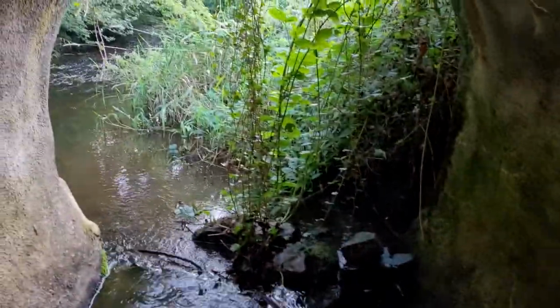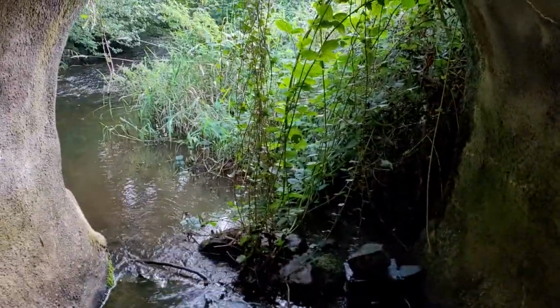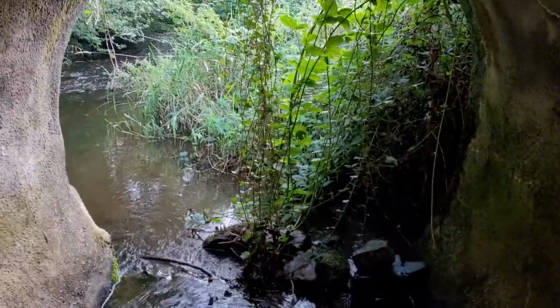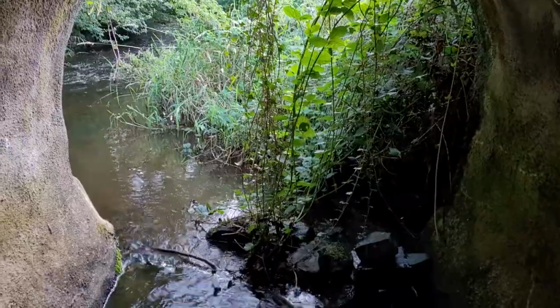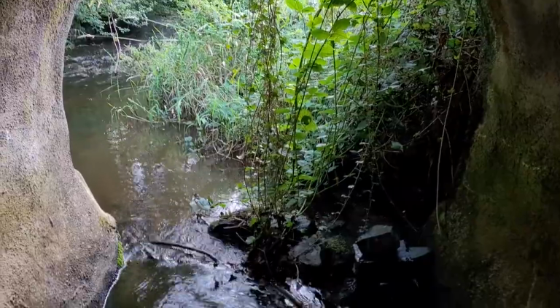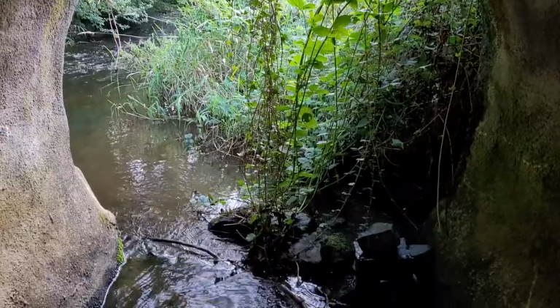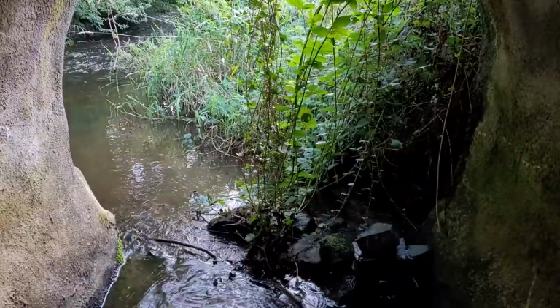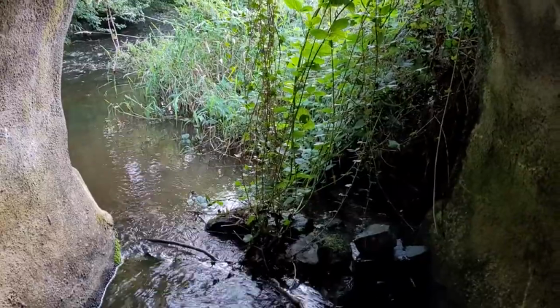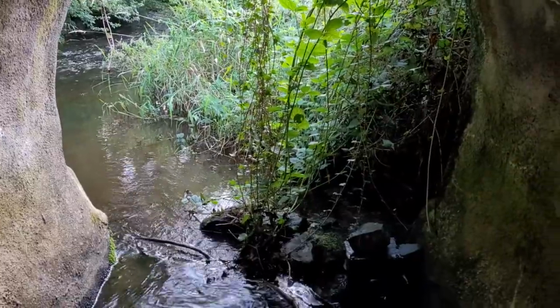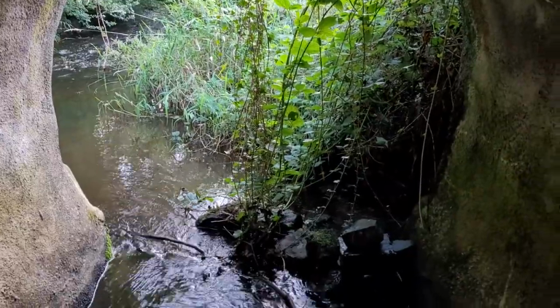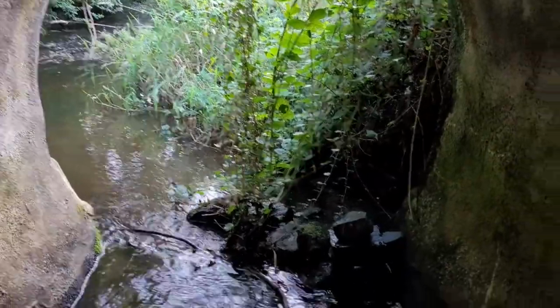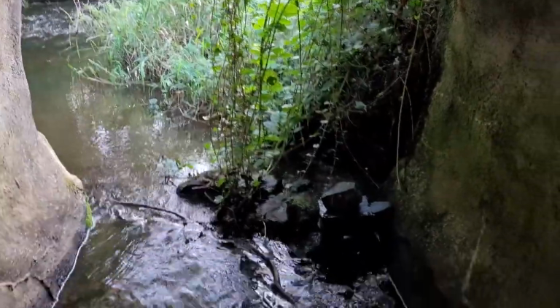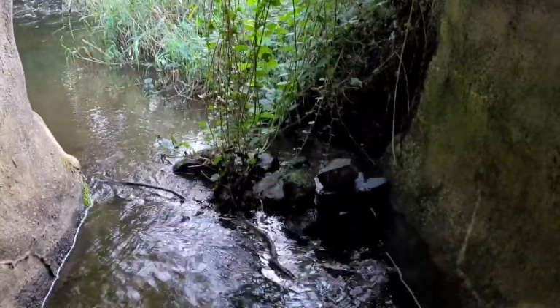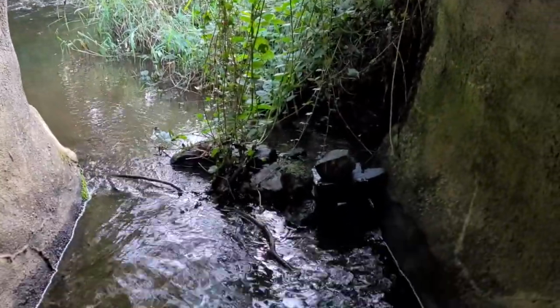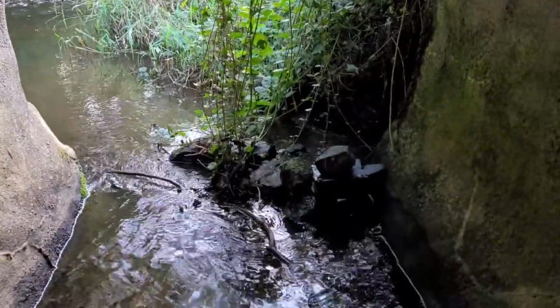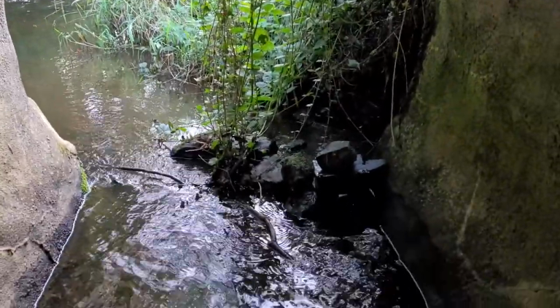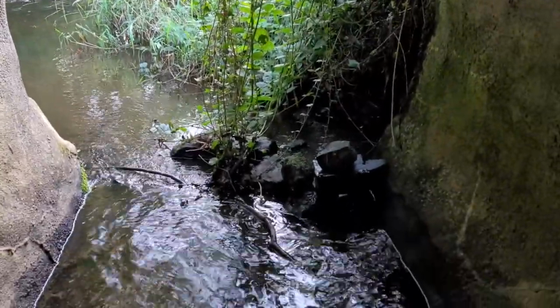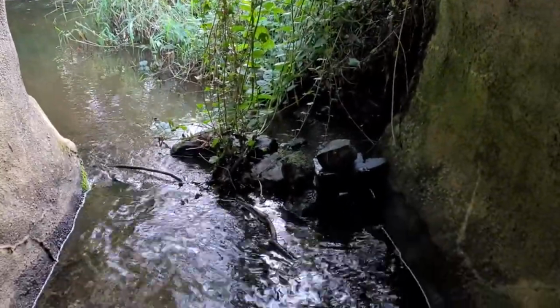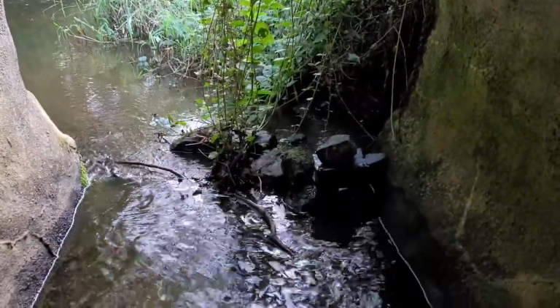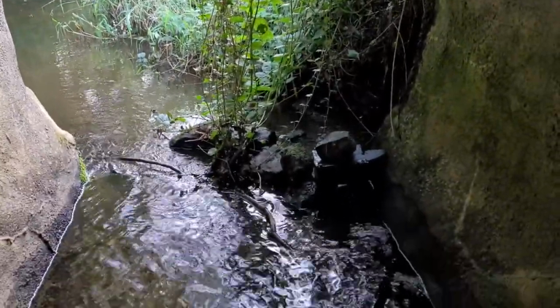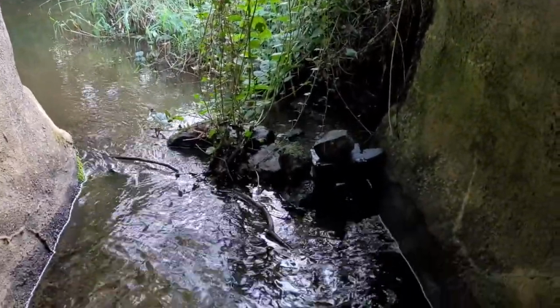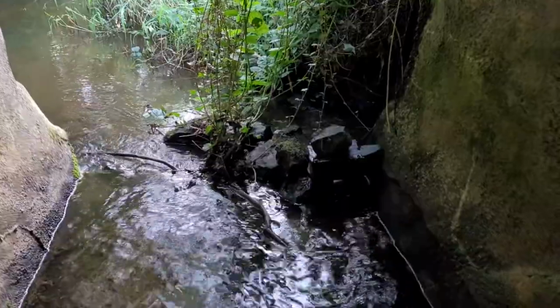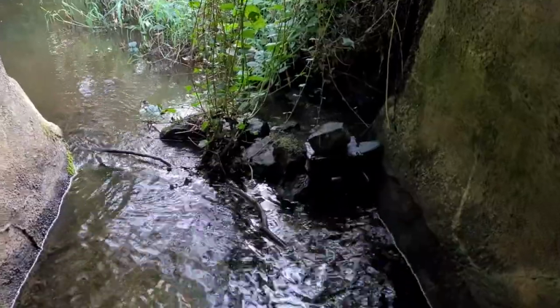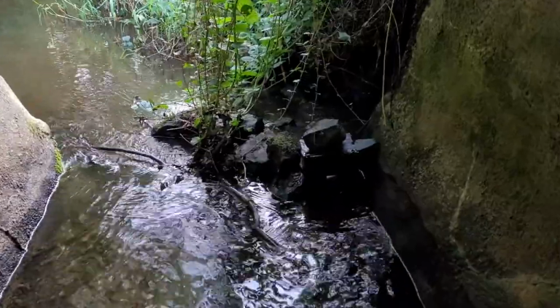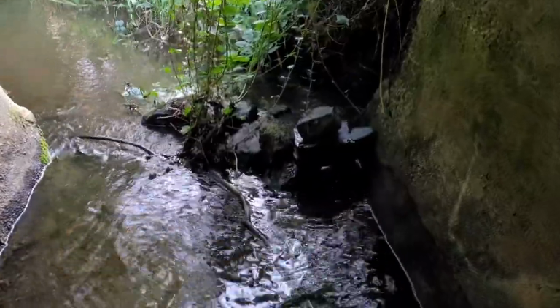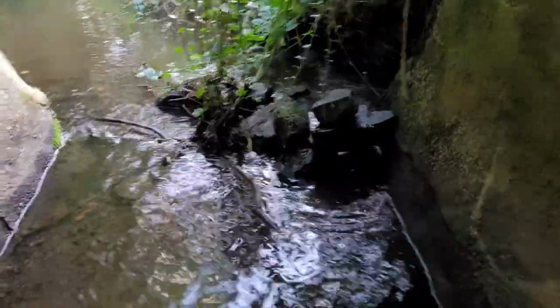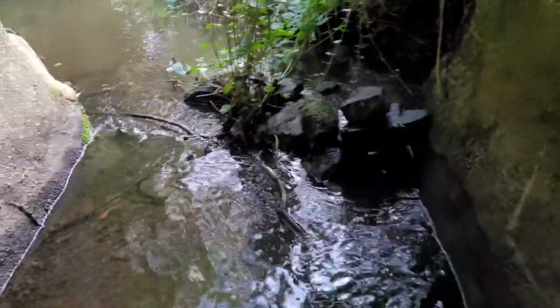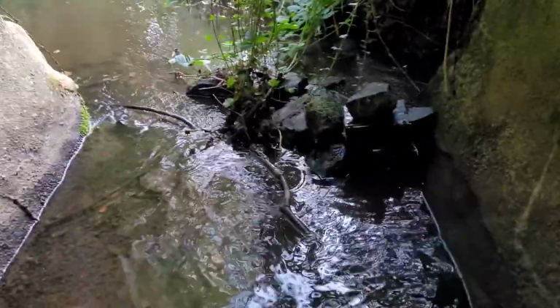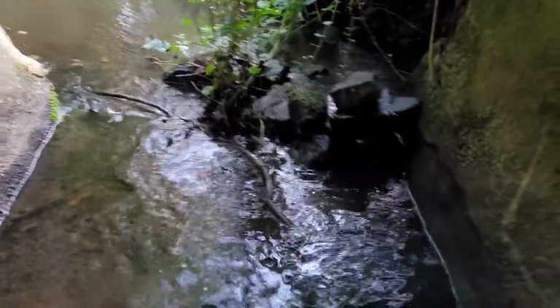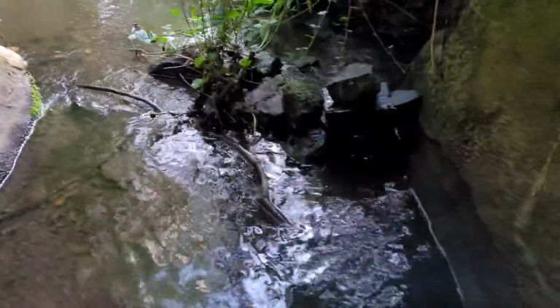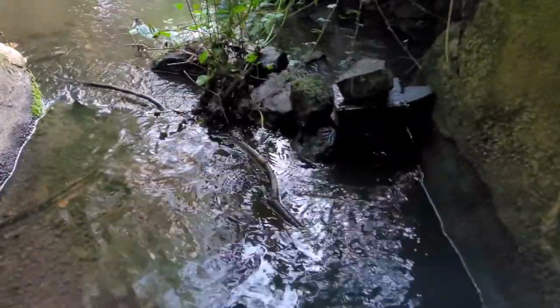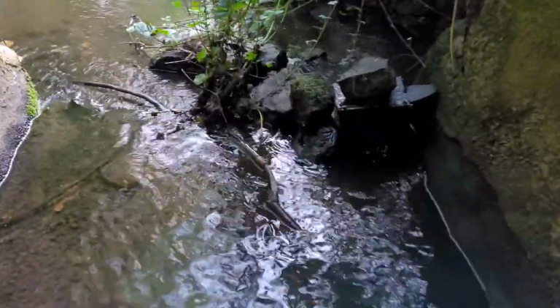You might recognise this tunnel from a couple of mink videos I've done. So that's it — my first mink box down this year, first trapping this year. Hopefully we shall get something the next day or two, something to show you.